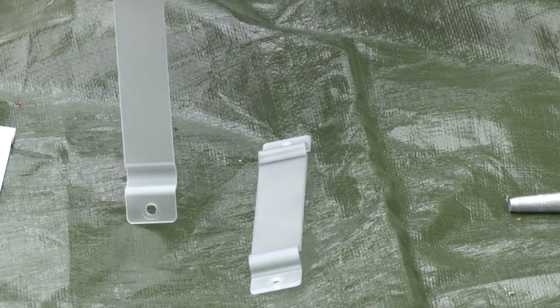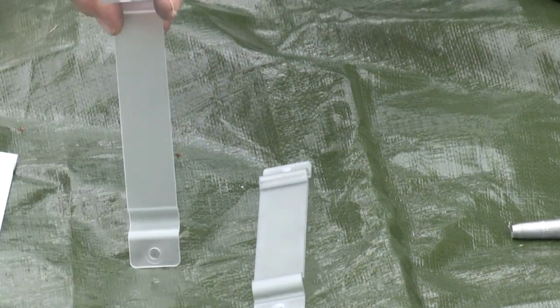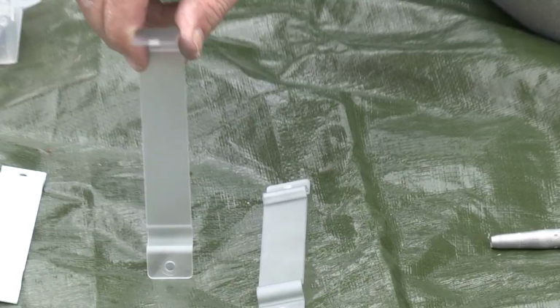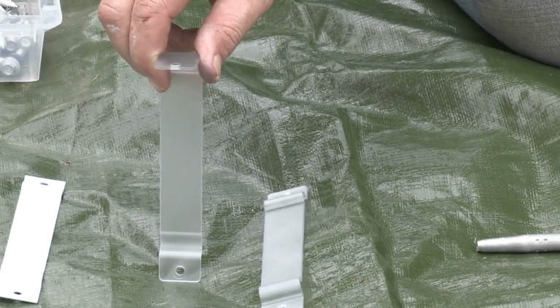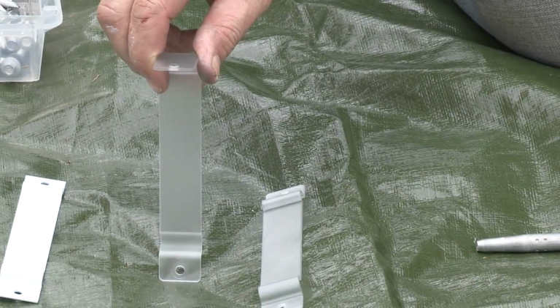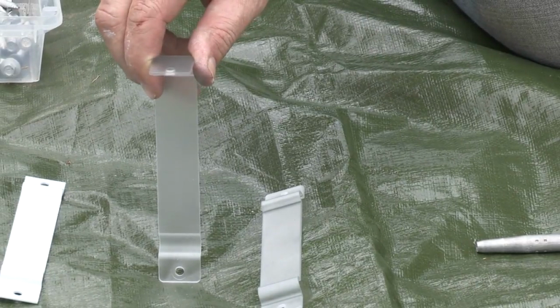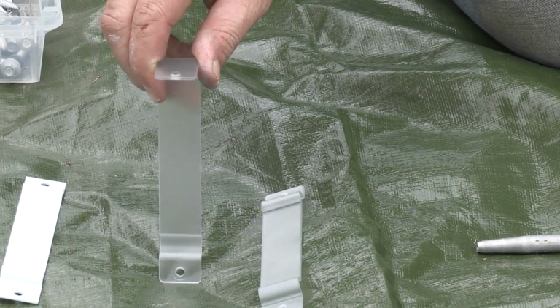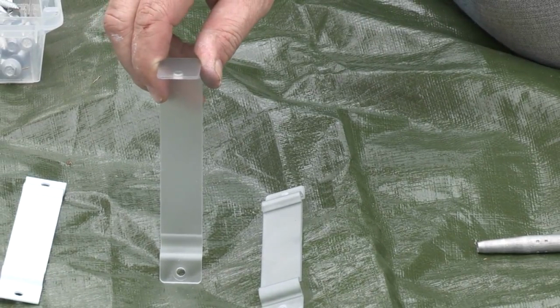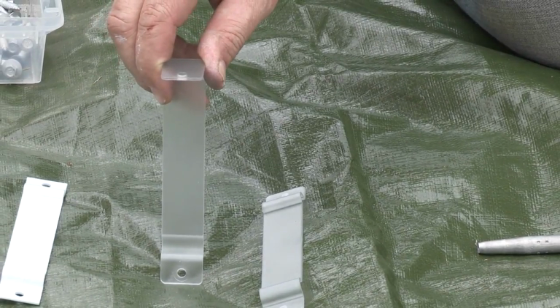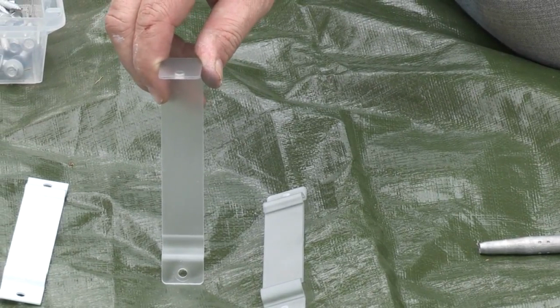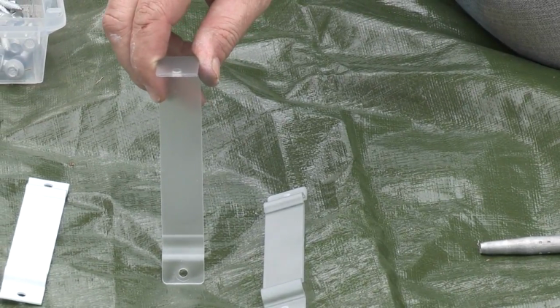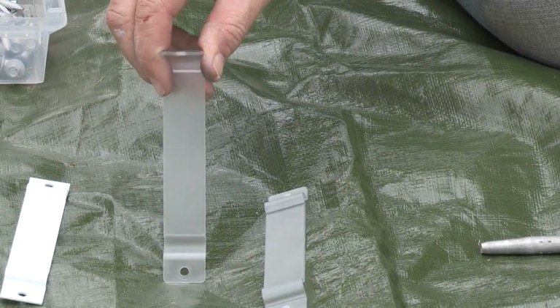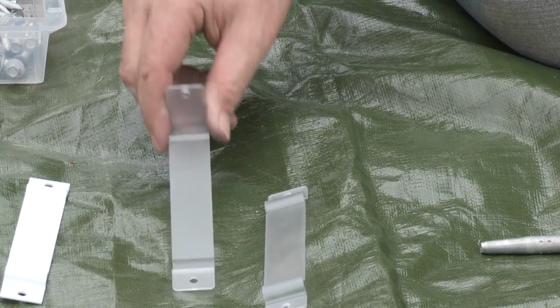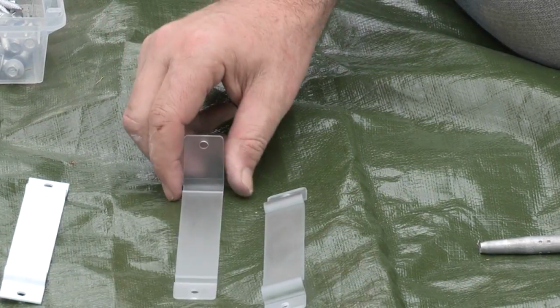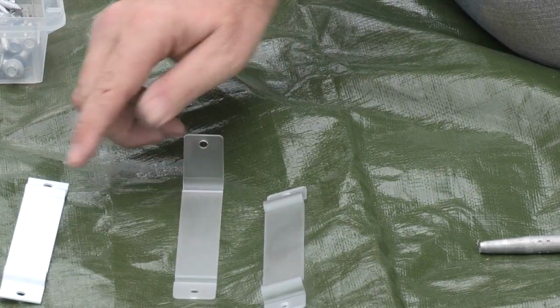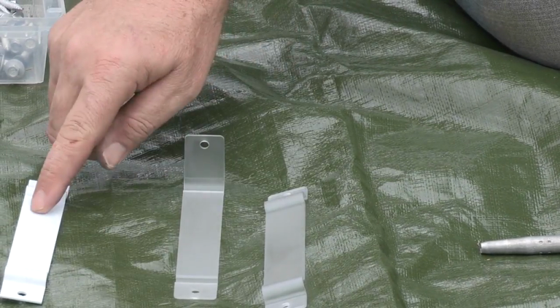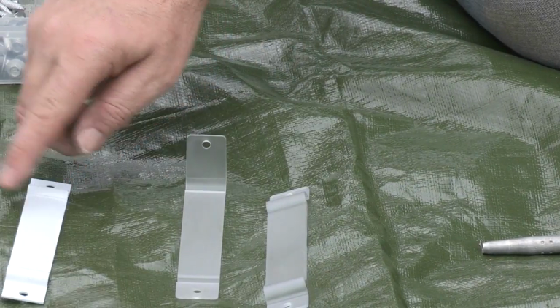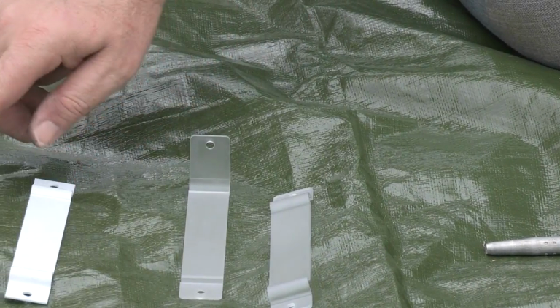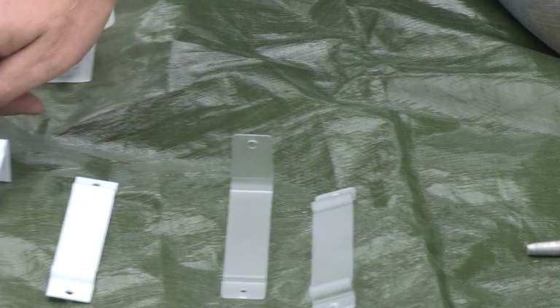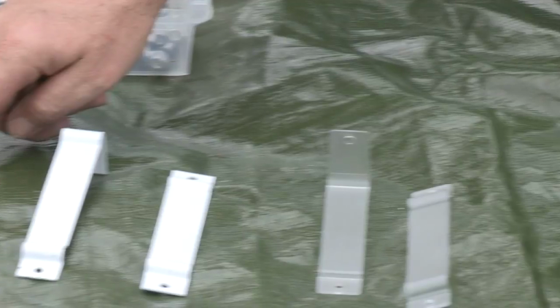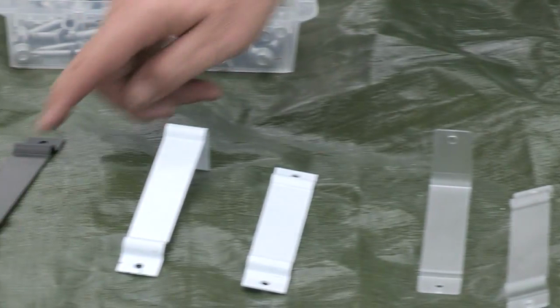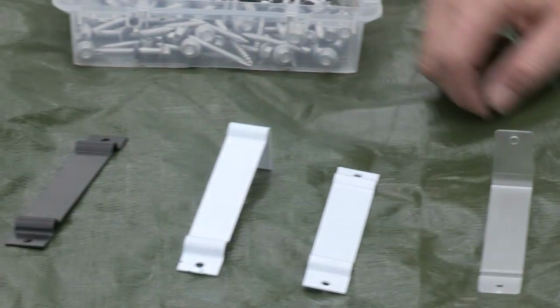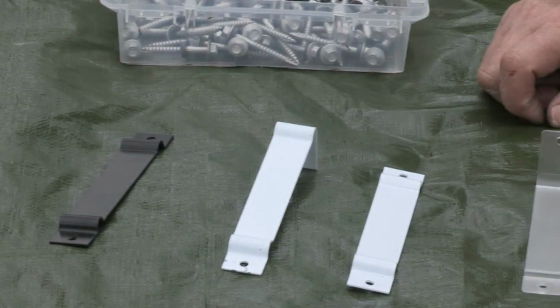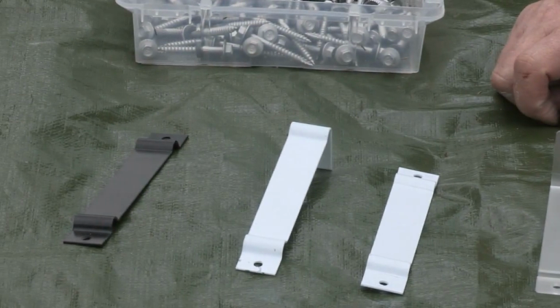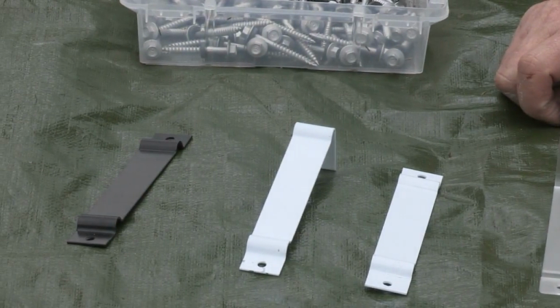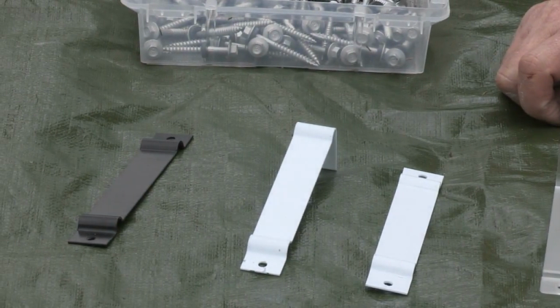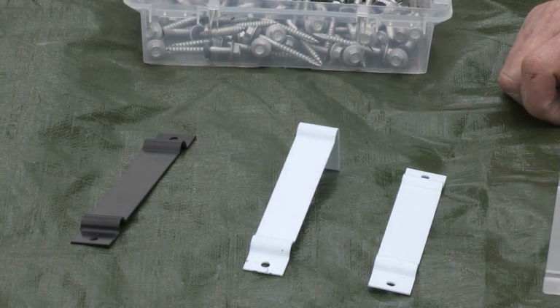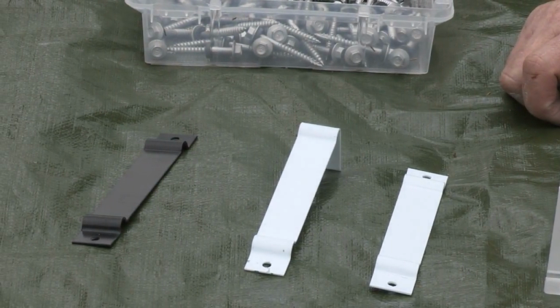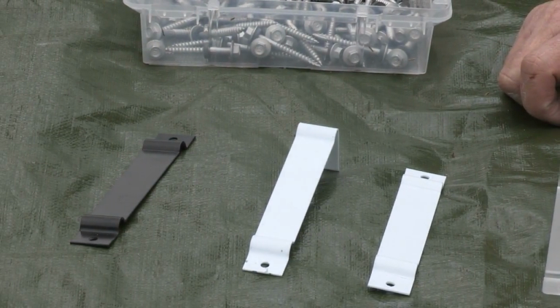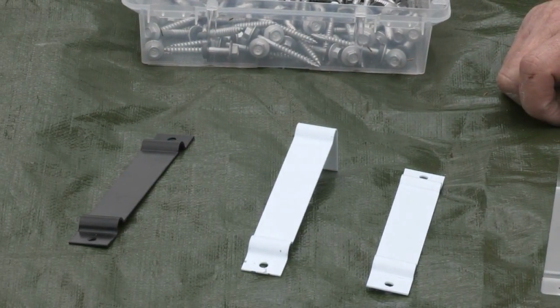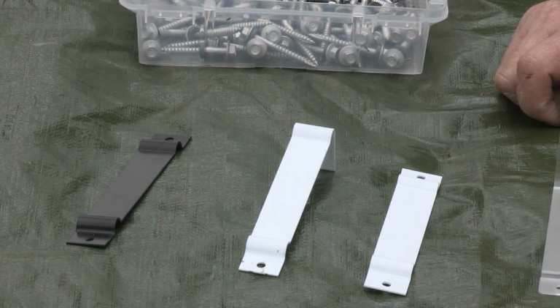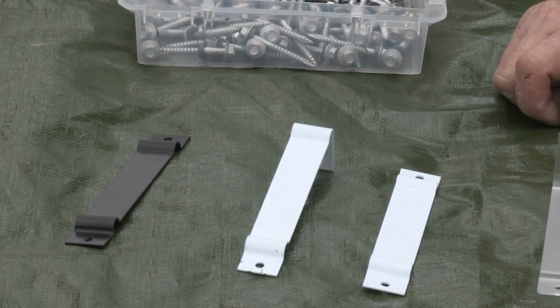Our top fix polycar bracket, and we have our white and black for our flexi-fence system still available.